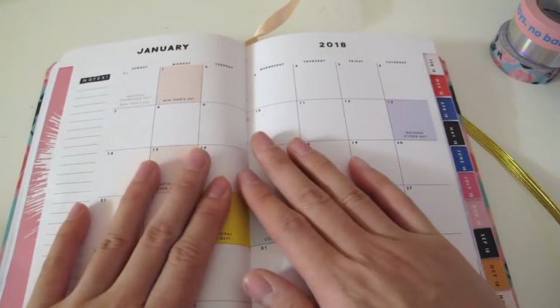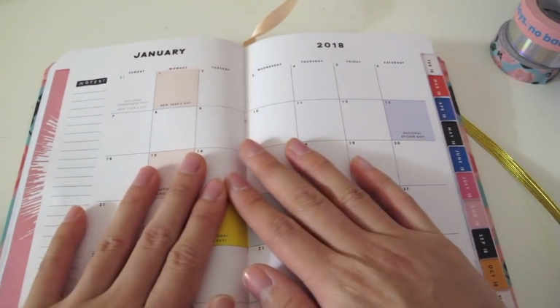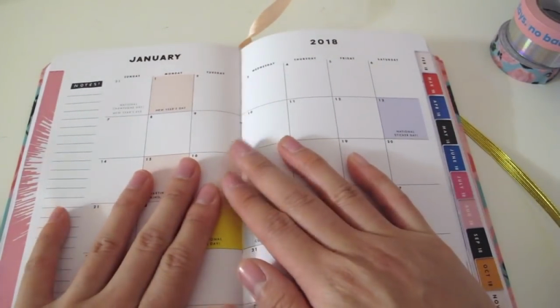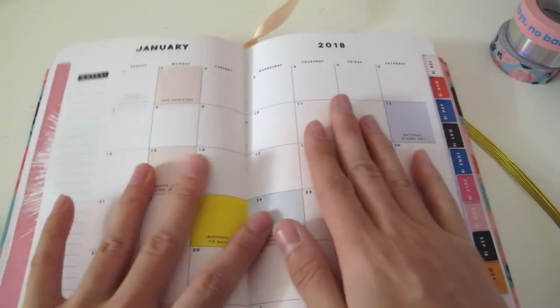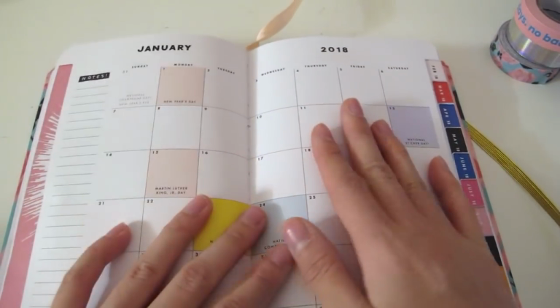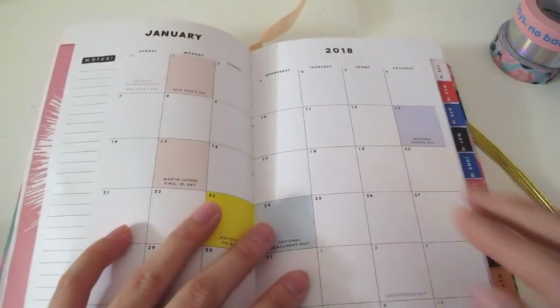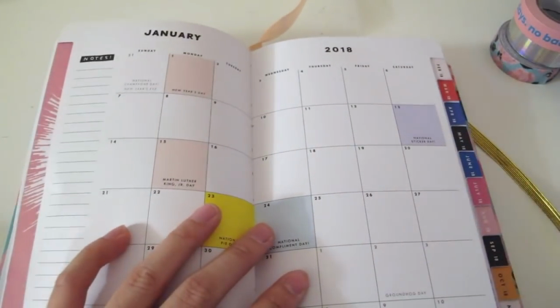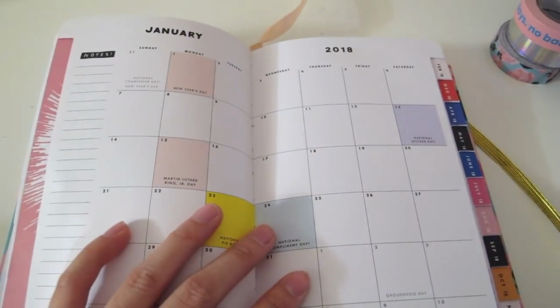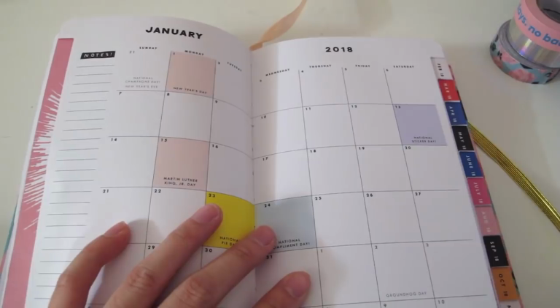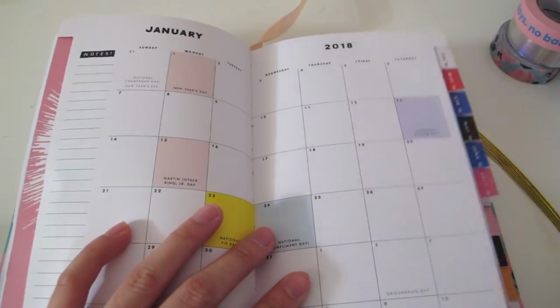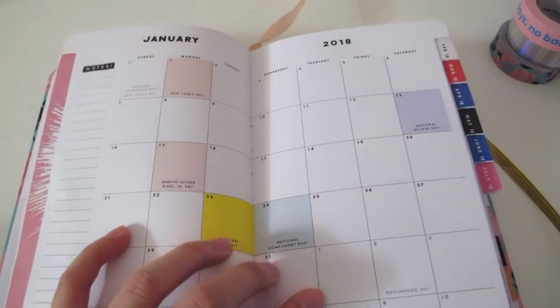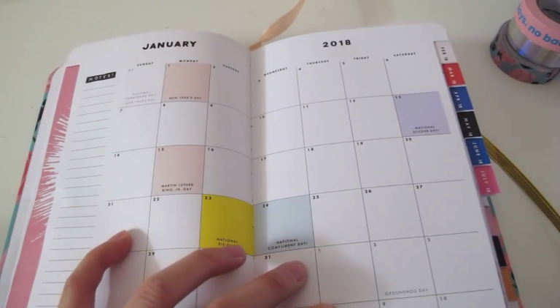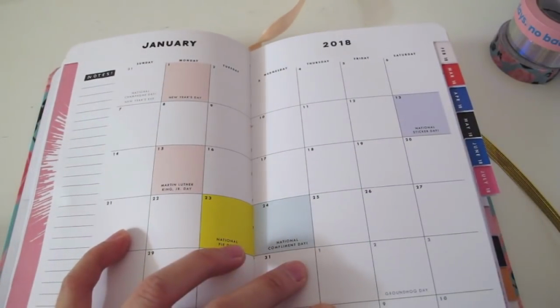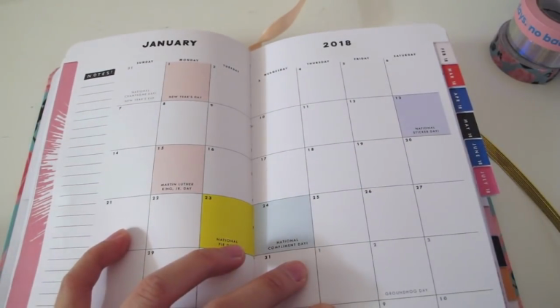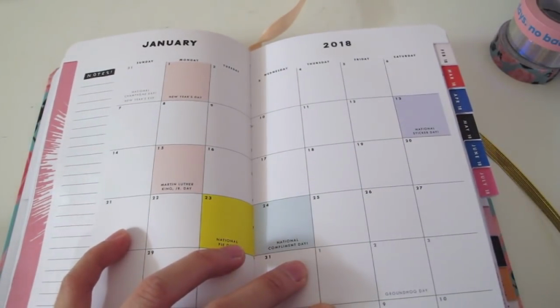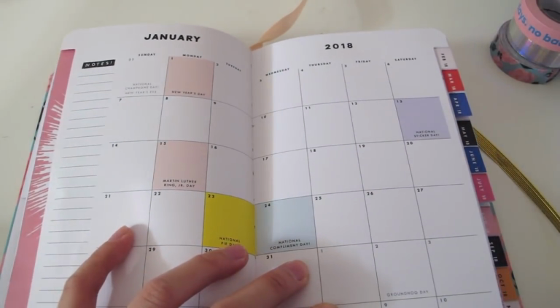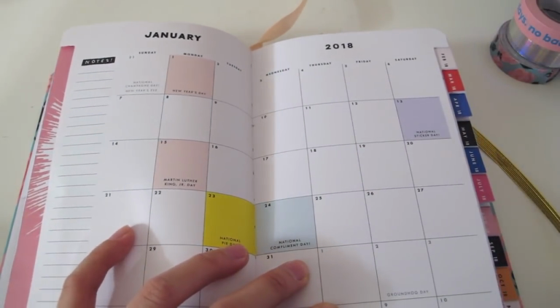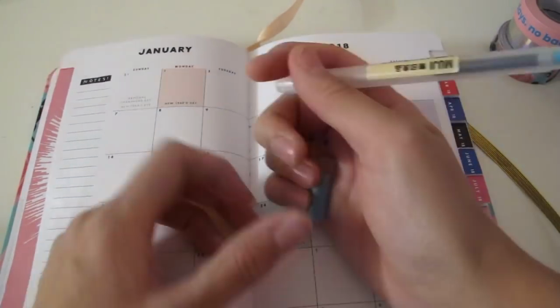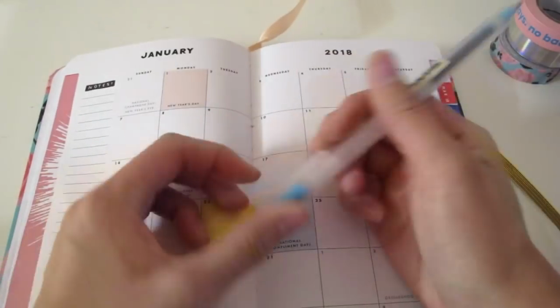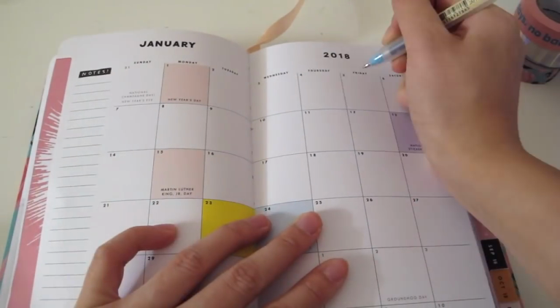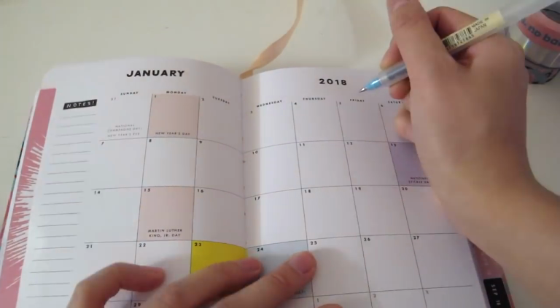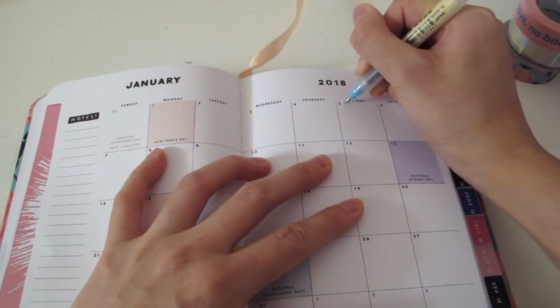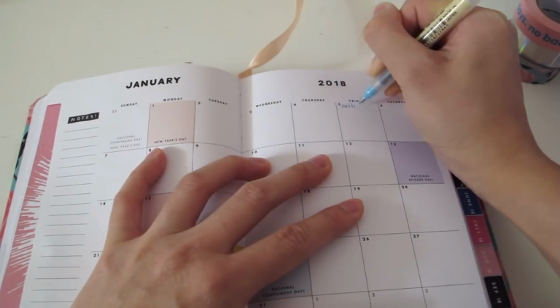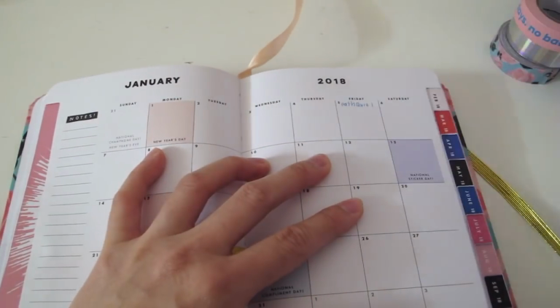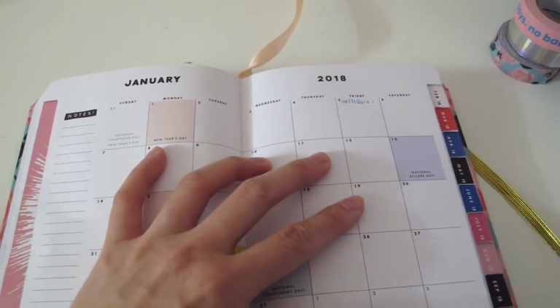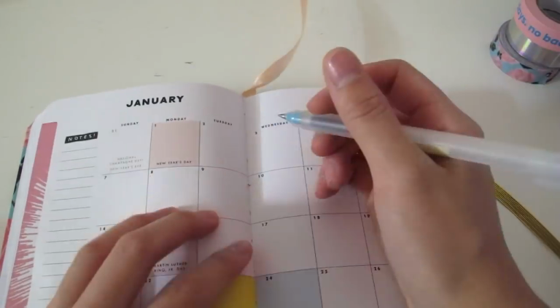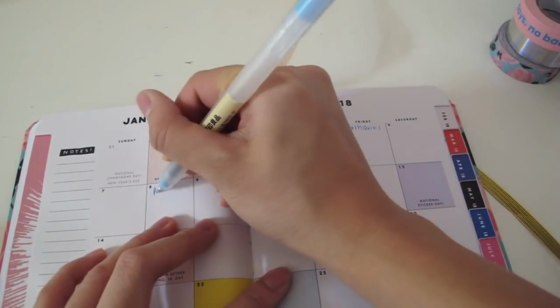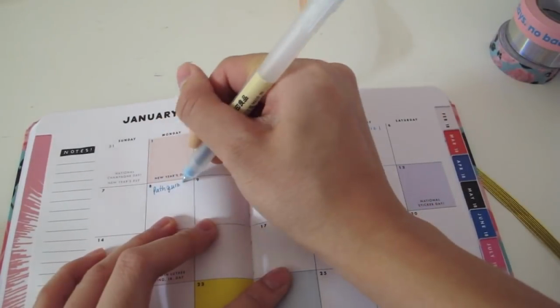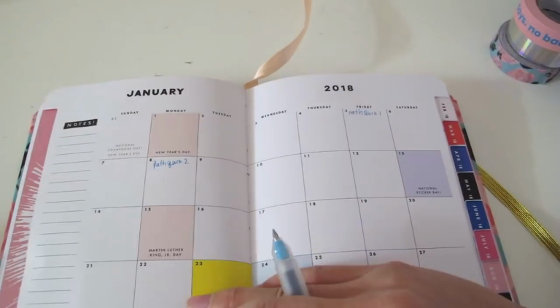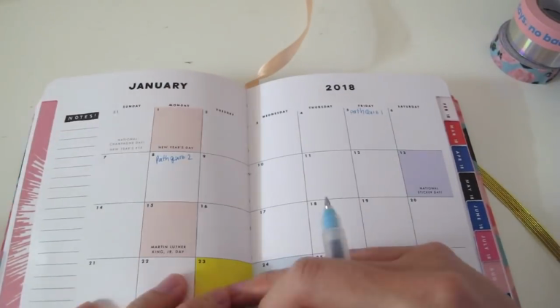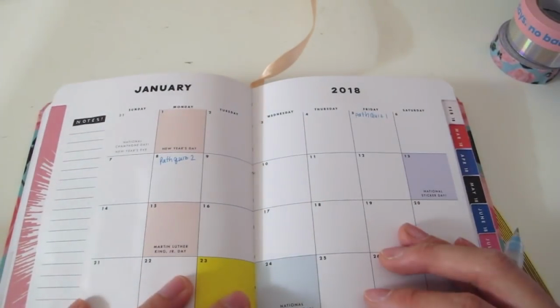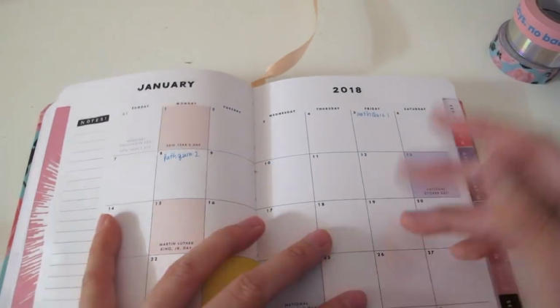The first thing I do is gather all my schedules and syllabi and write down all the important dates. I'm taking five classes this quarter.